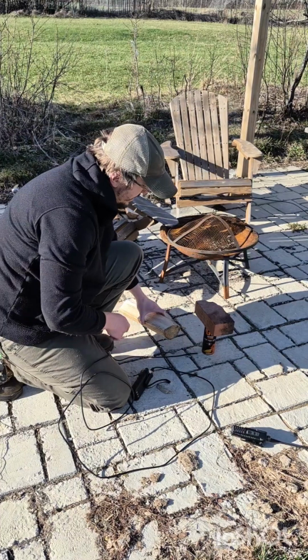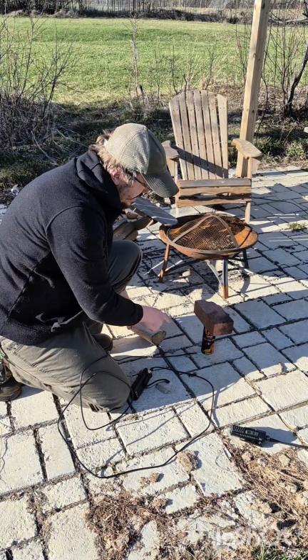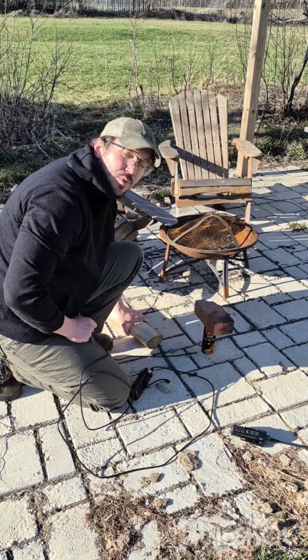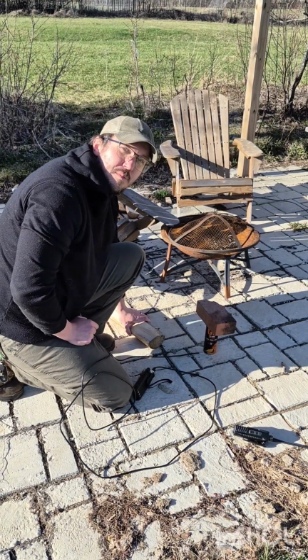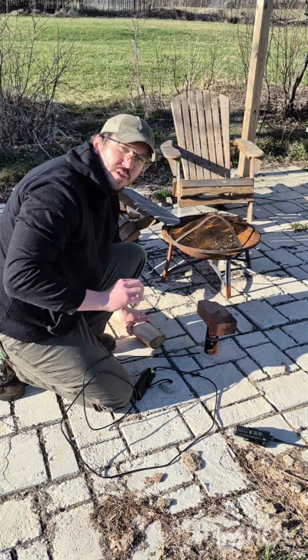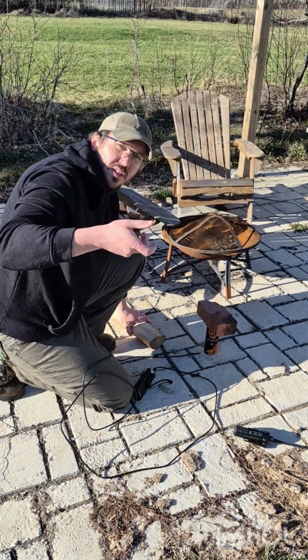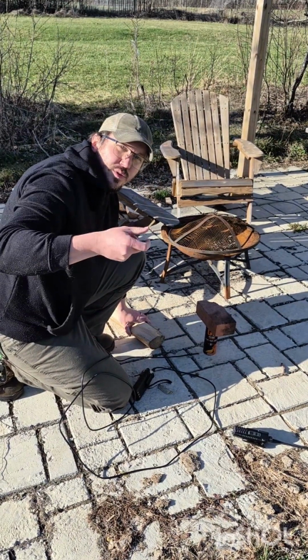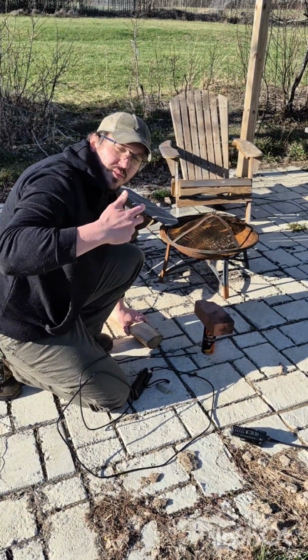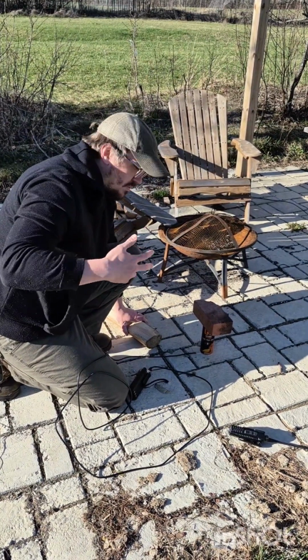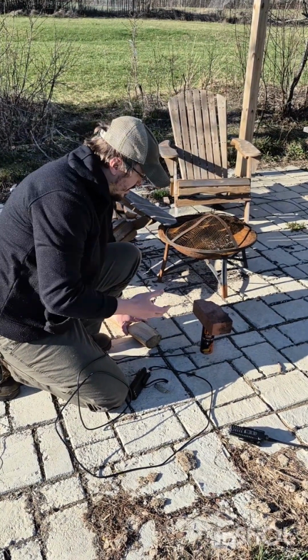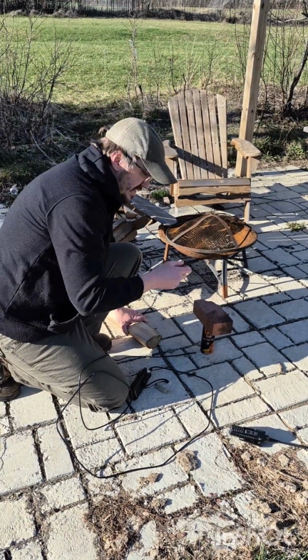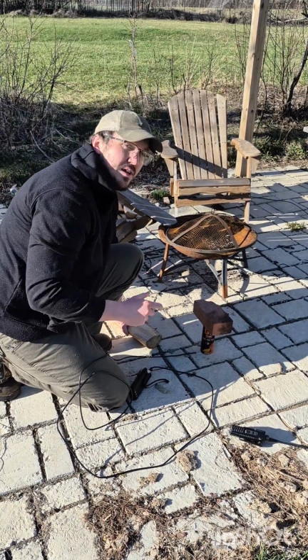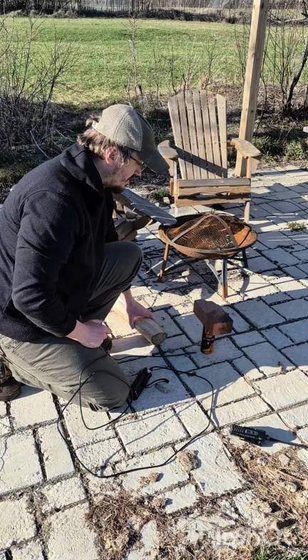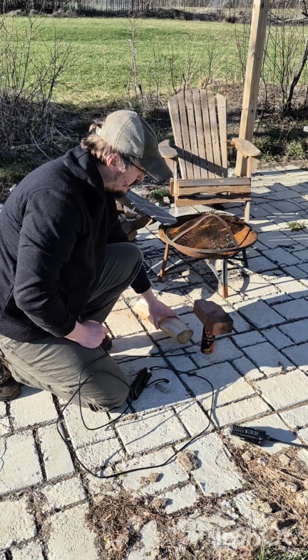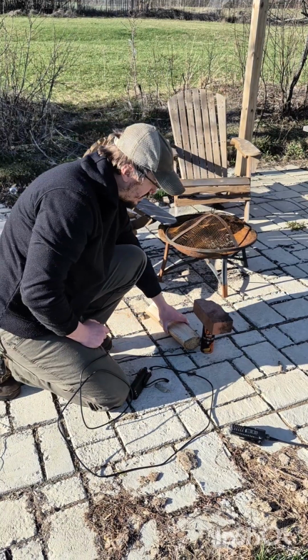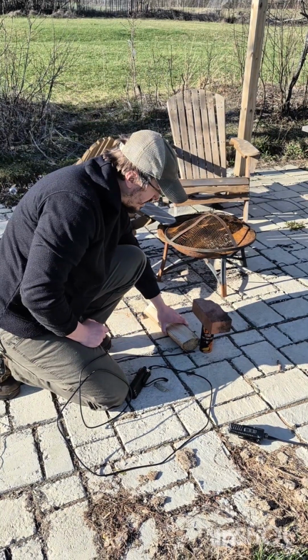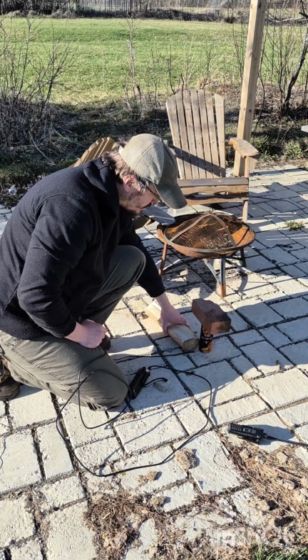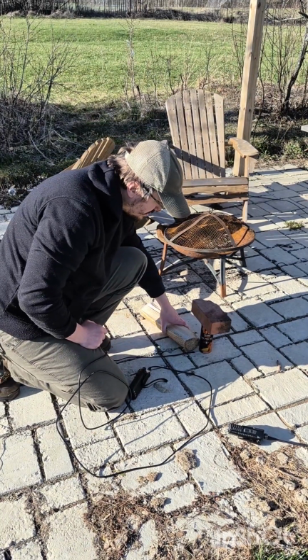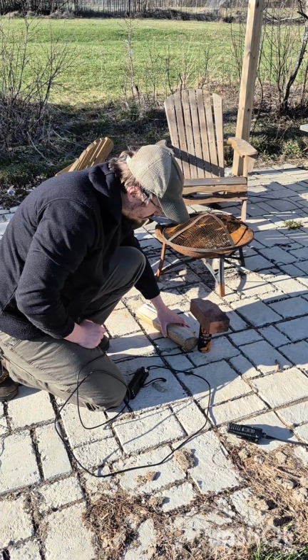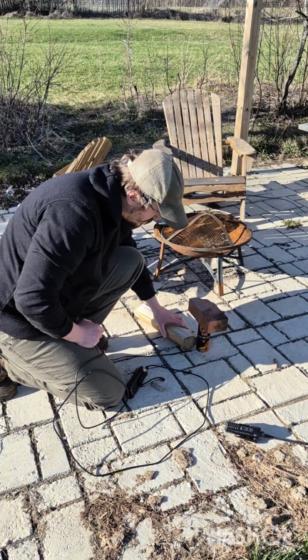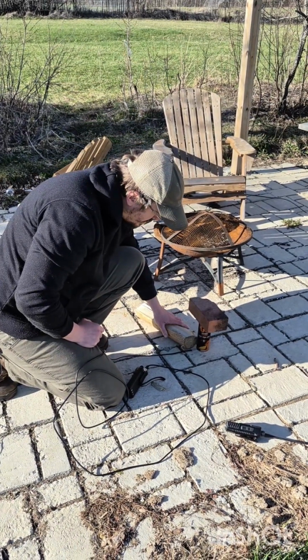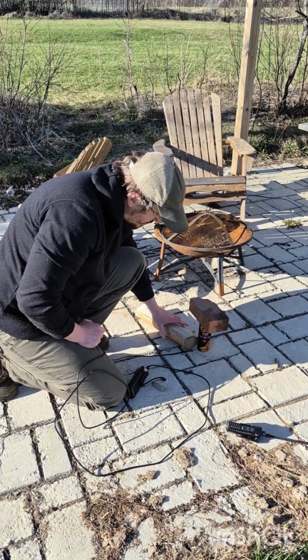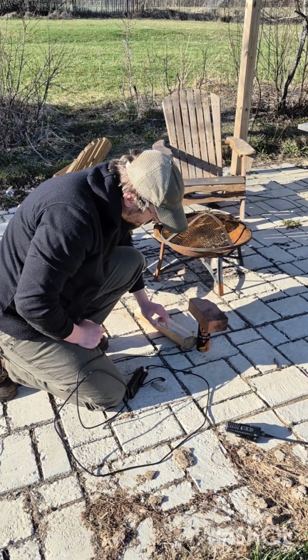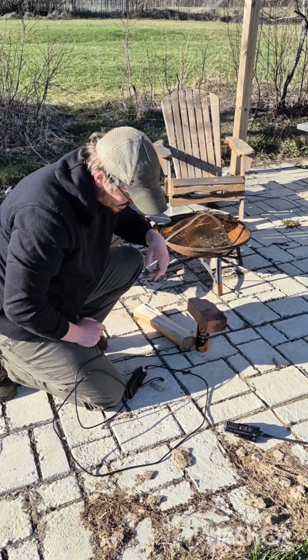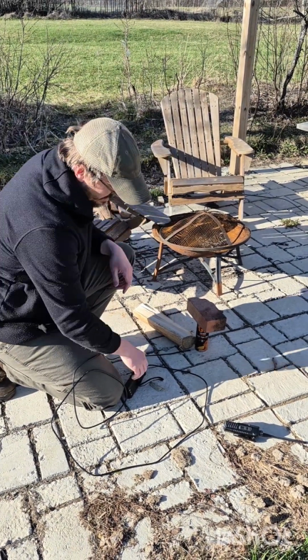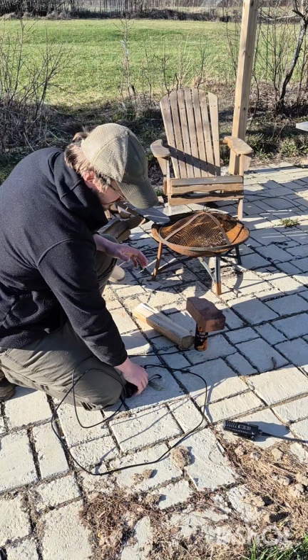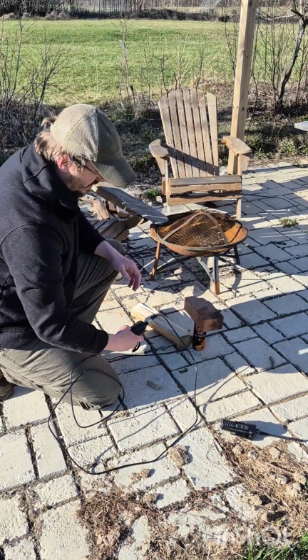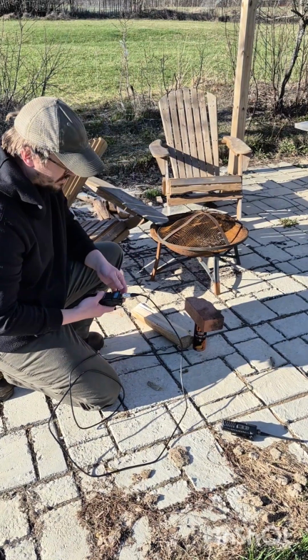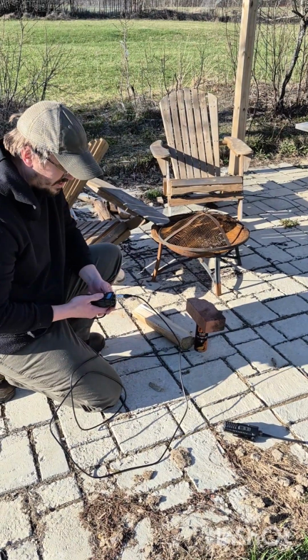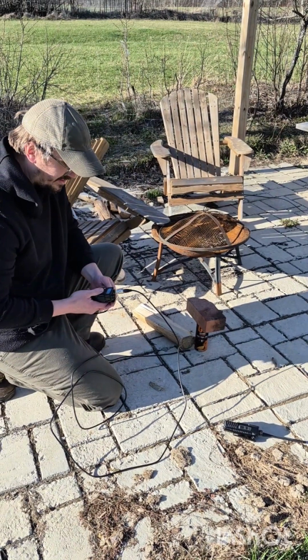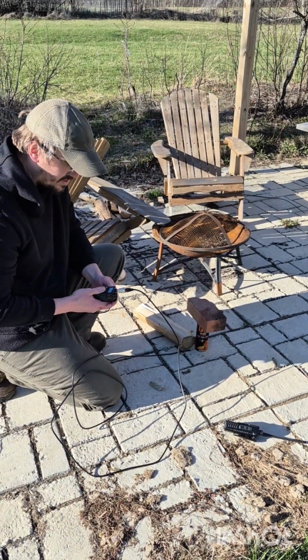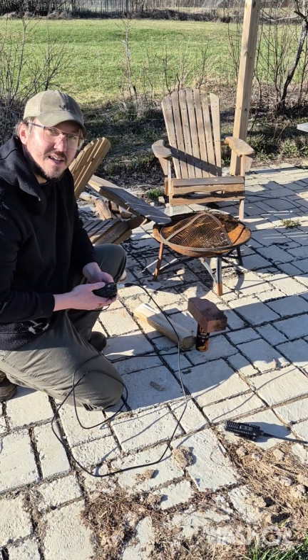As long as that braided copper shield that we twisted into a second wire — if you connect that with the ground like that, and that's just weighted down with that, we should have a working antenna.